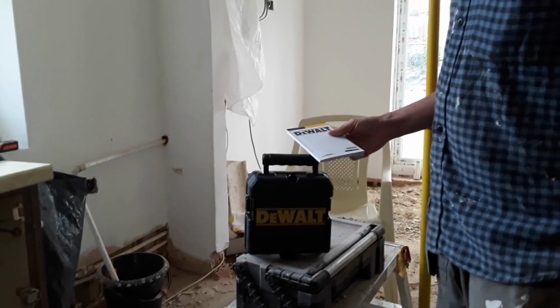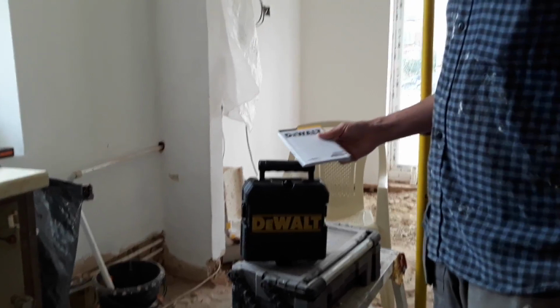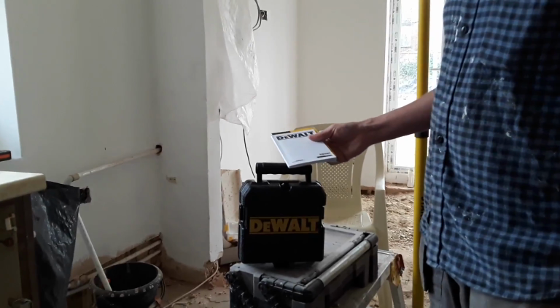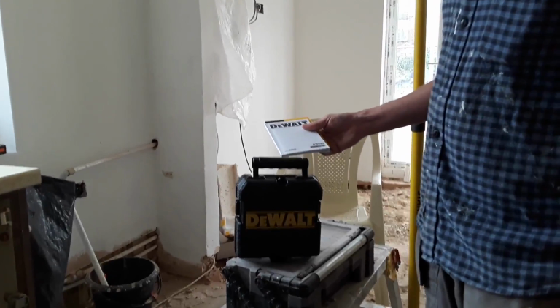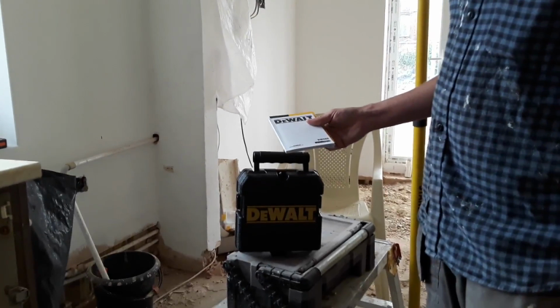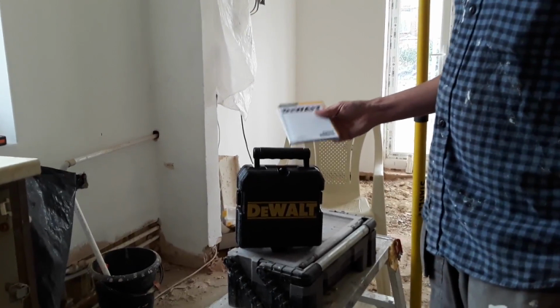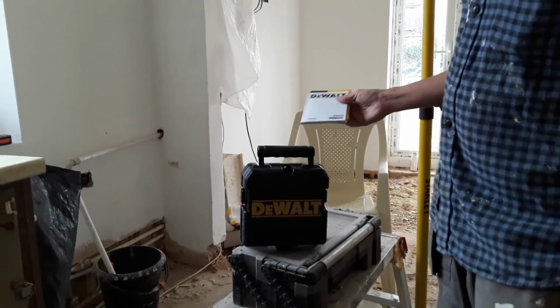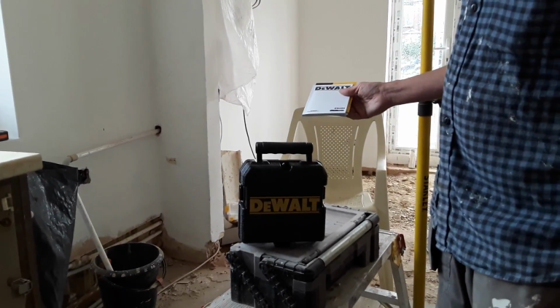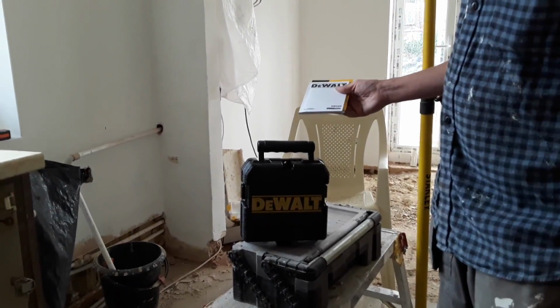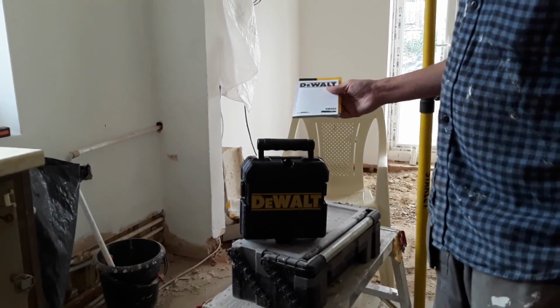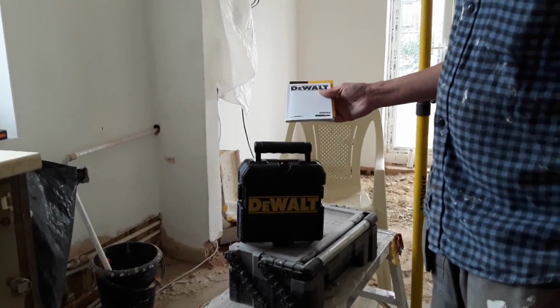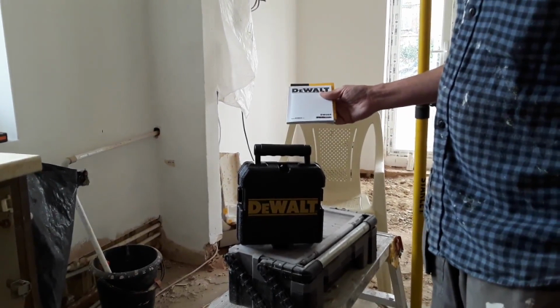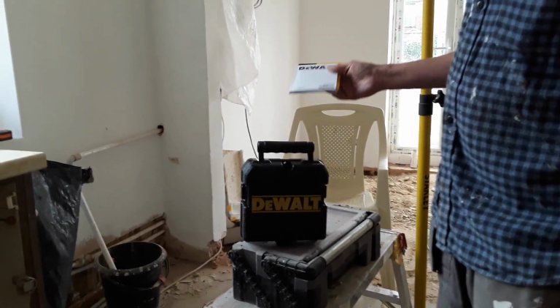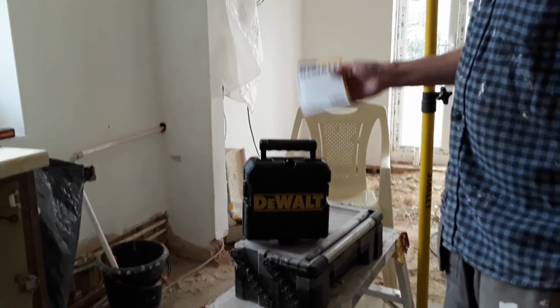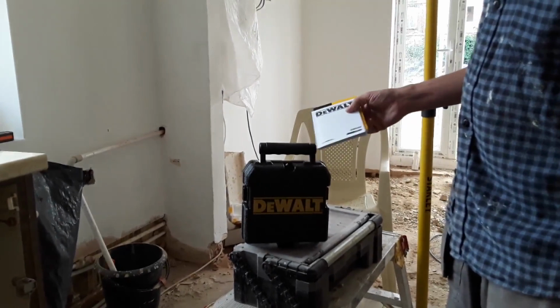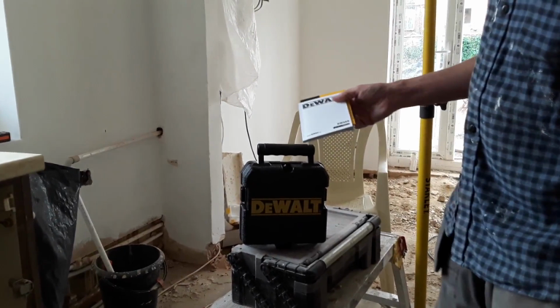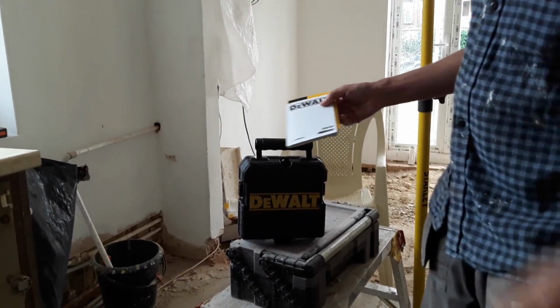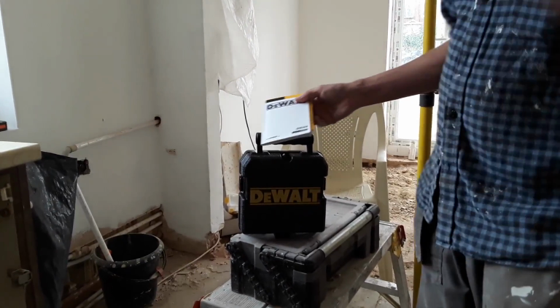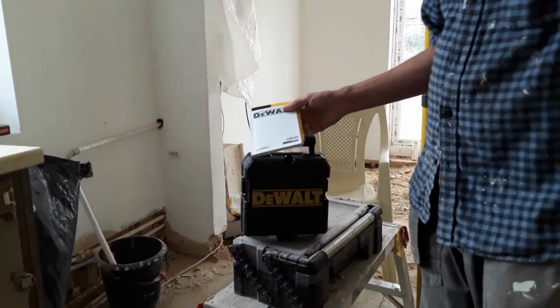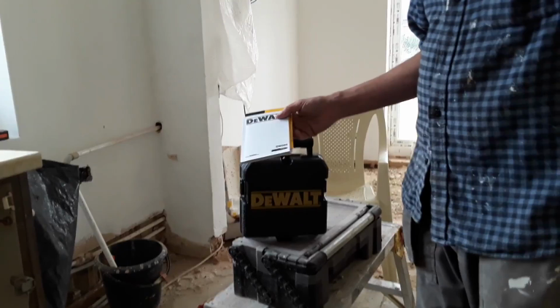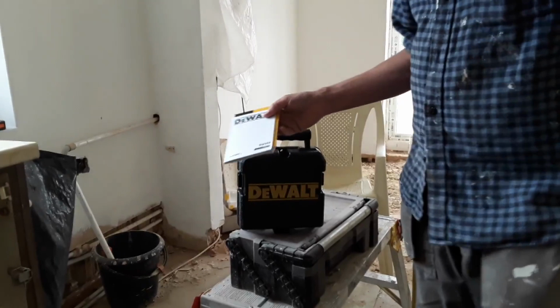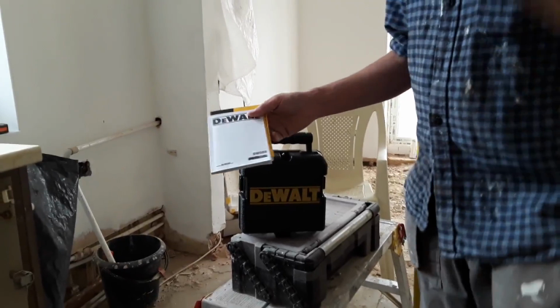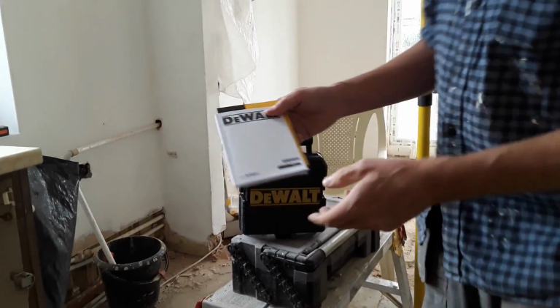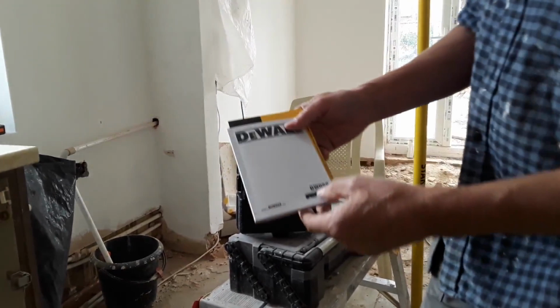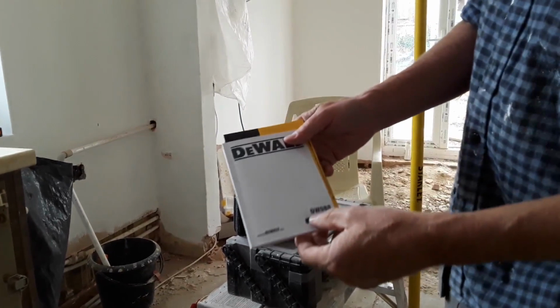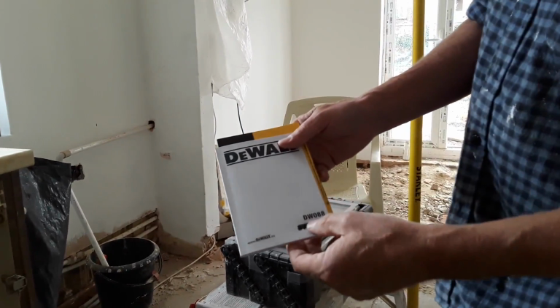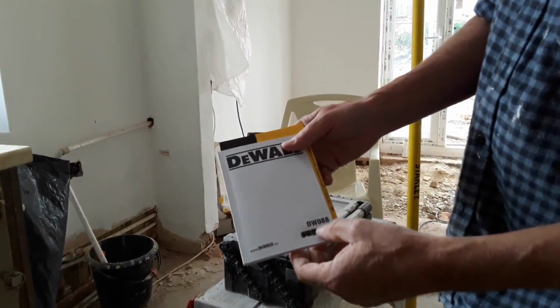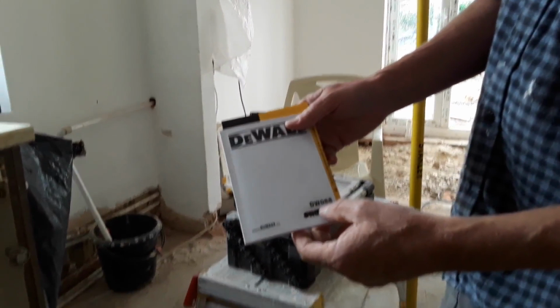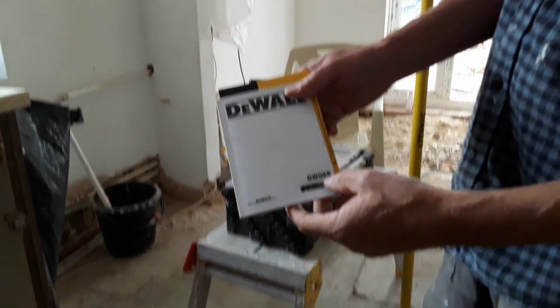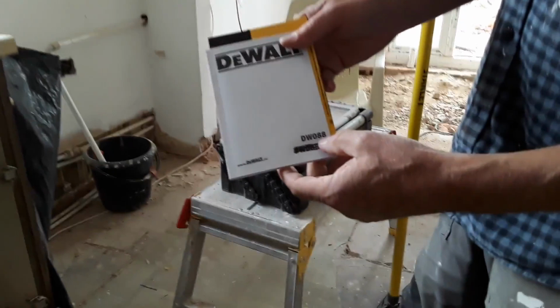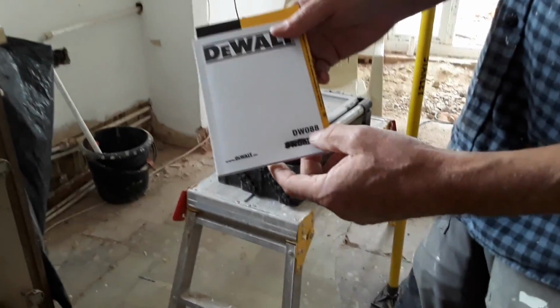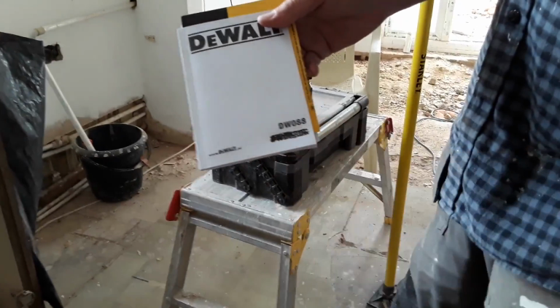Welcome to my video for the DeWalt laser. There are two models available. This model is the DW088.